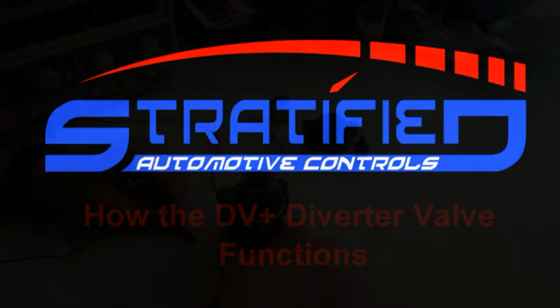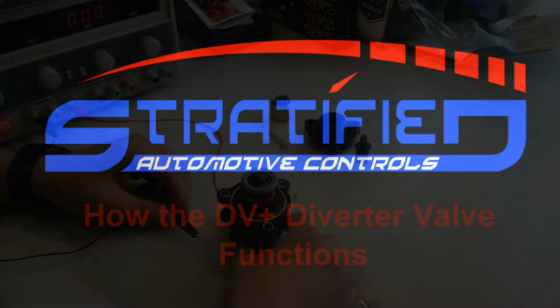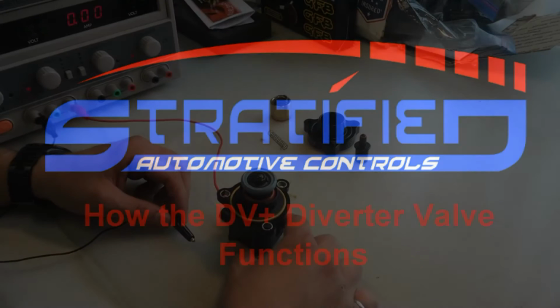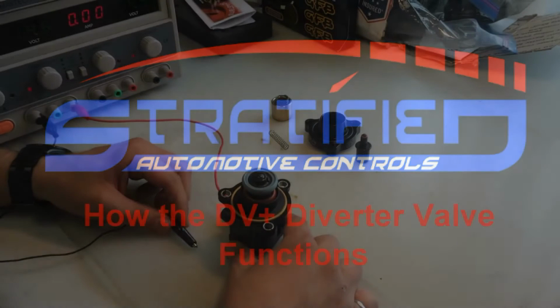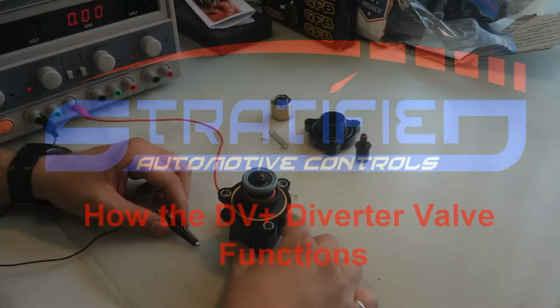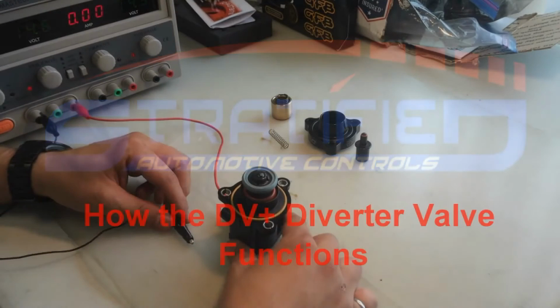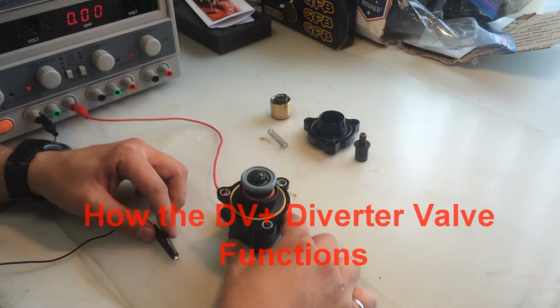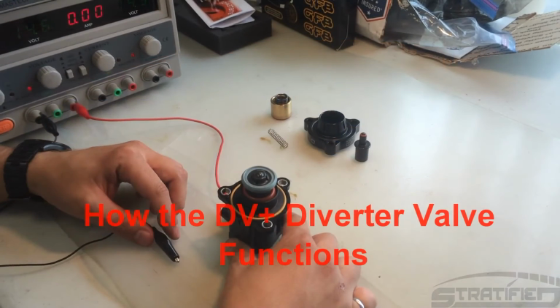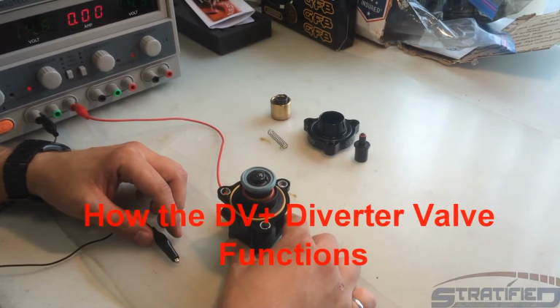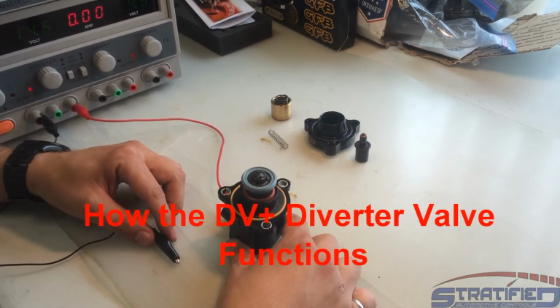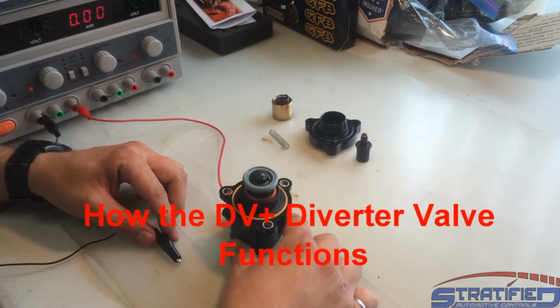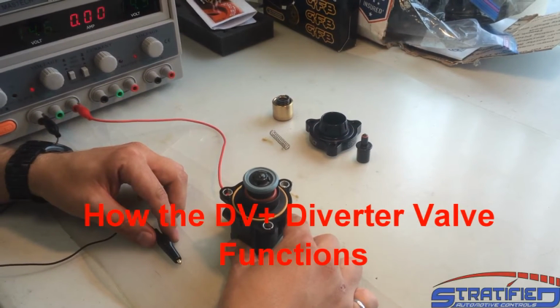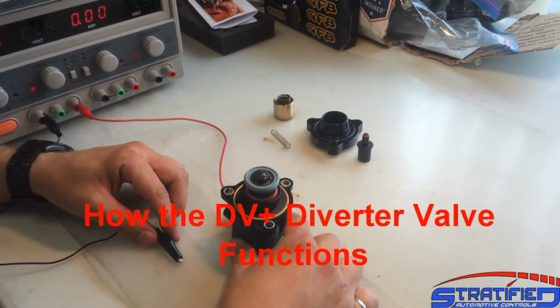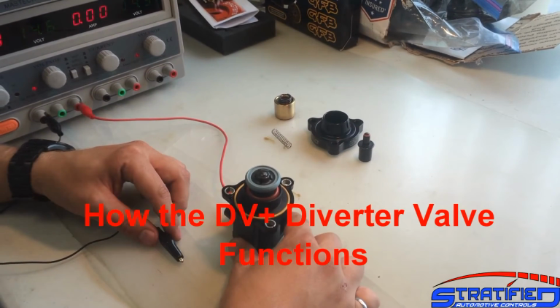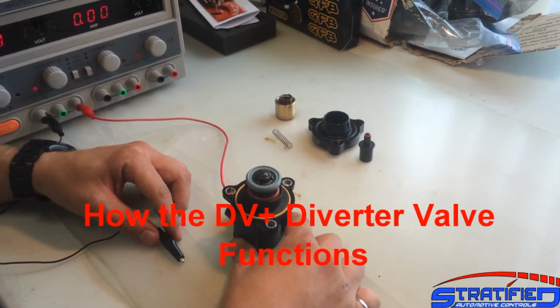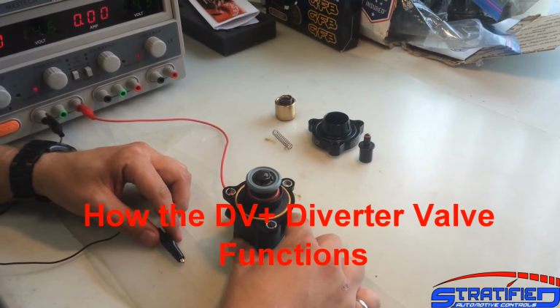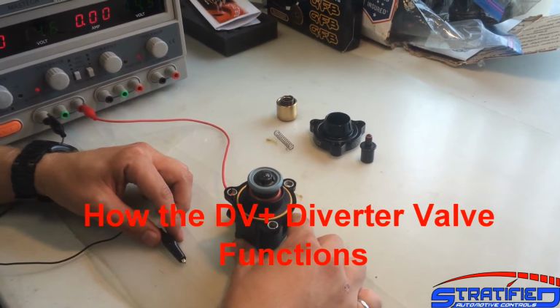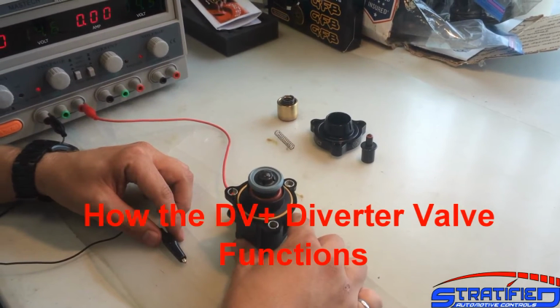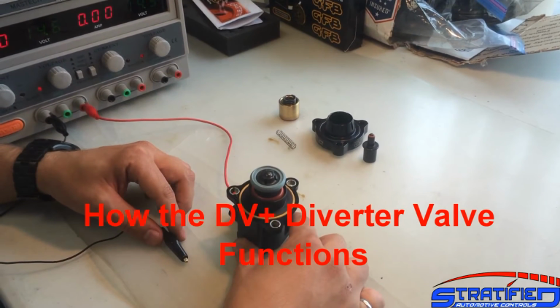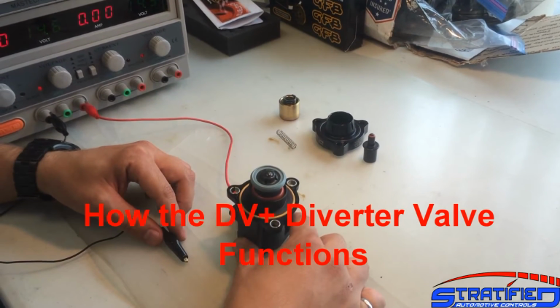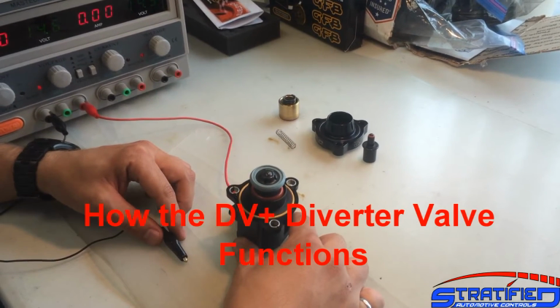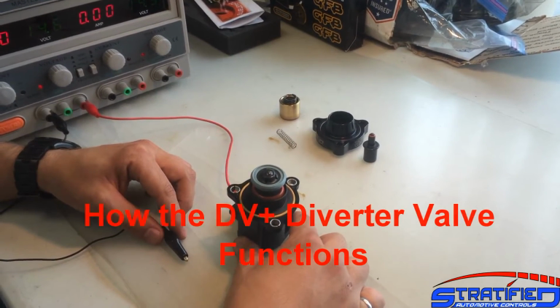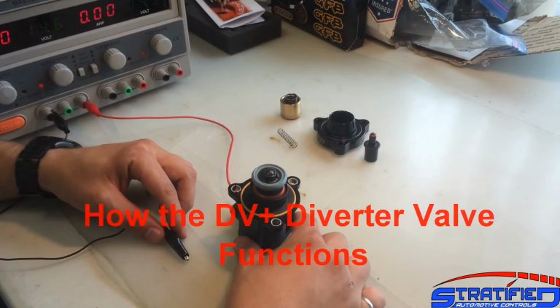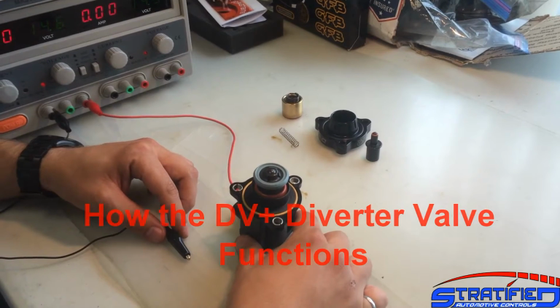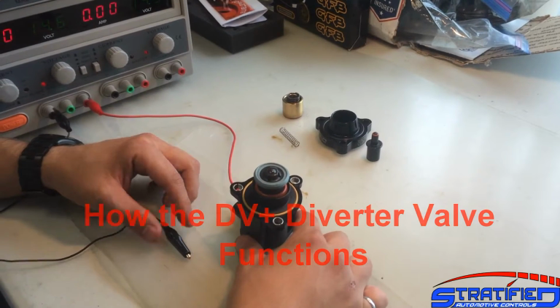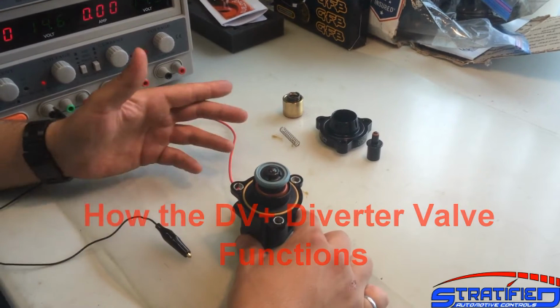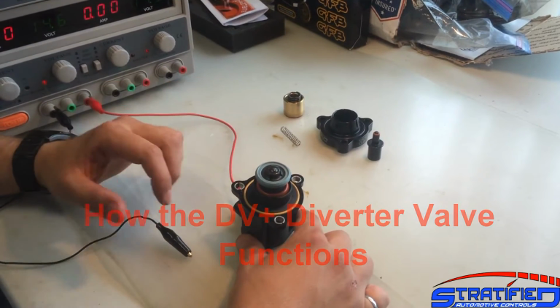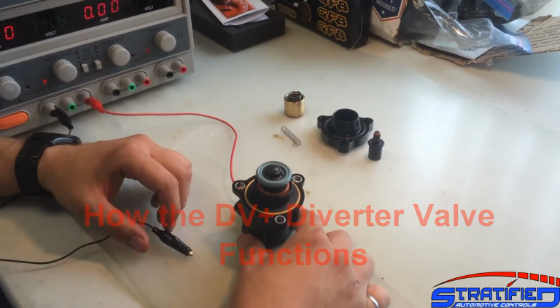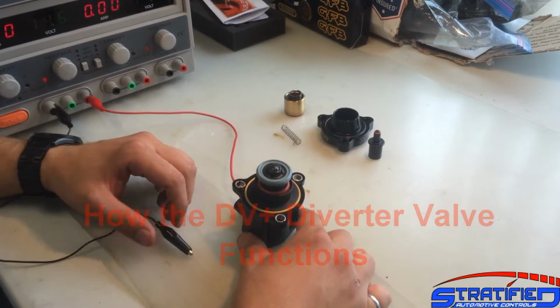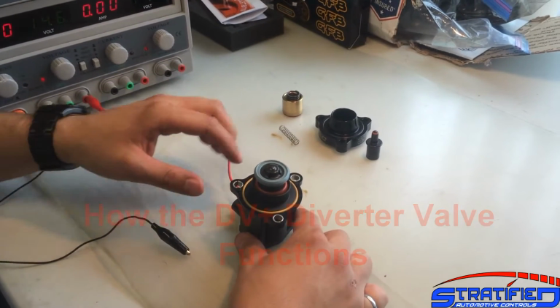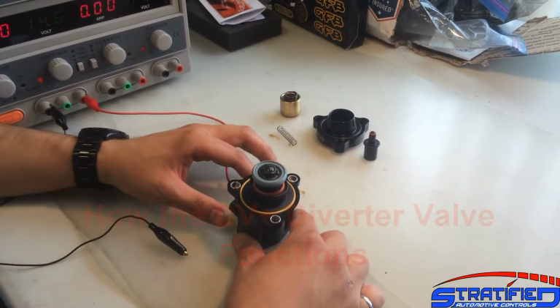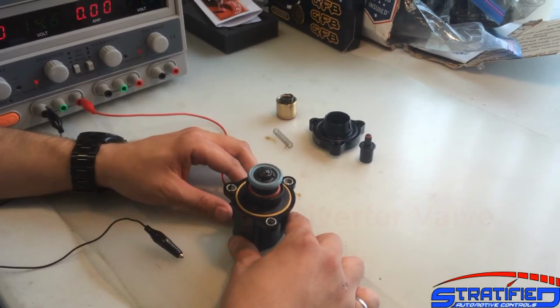This is Ellison Stratify here and we're going to take another look at the OEM Volkswagen diverter valve and also compare the DV Plus which we'll be installing.